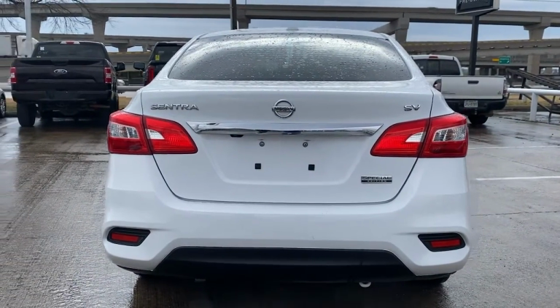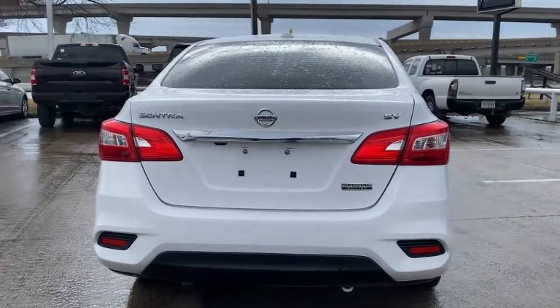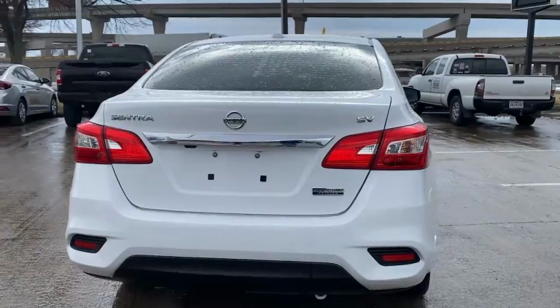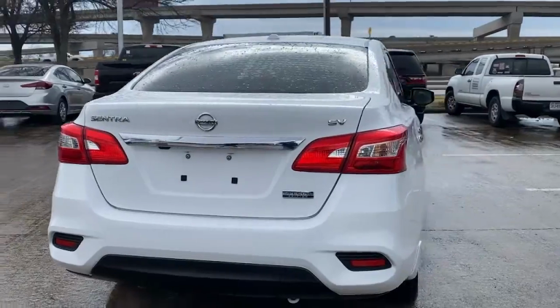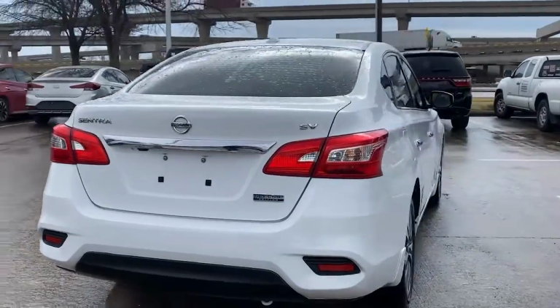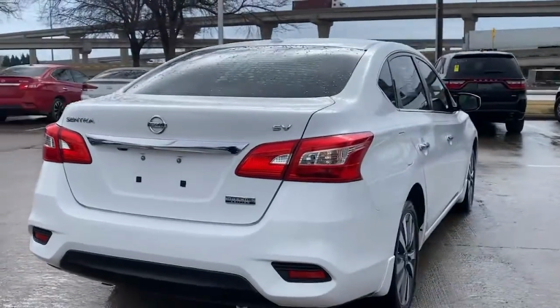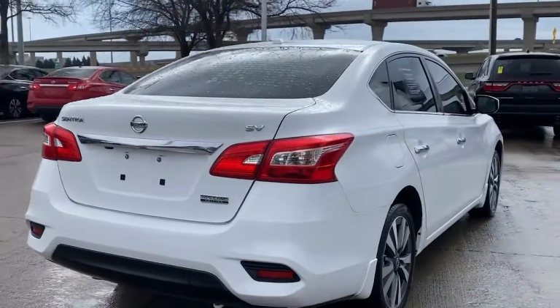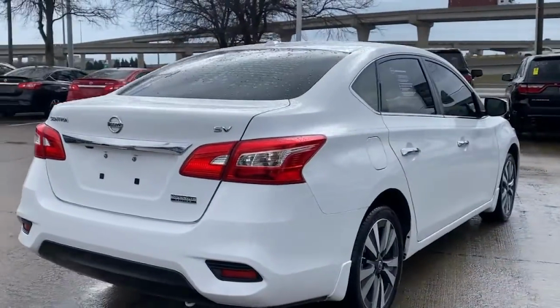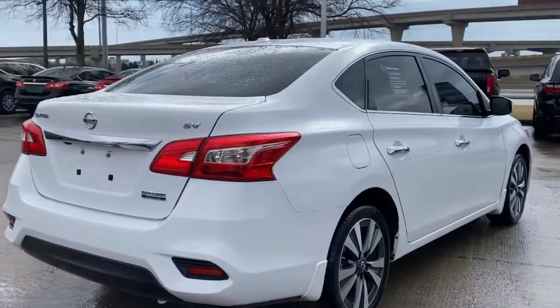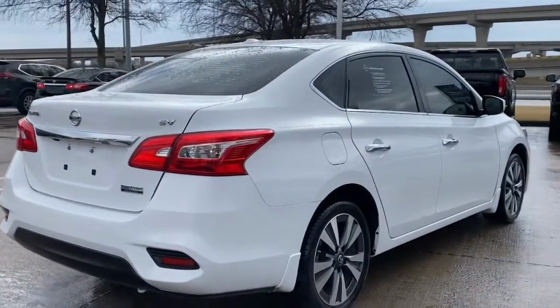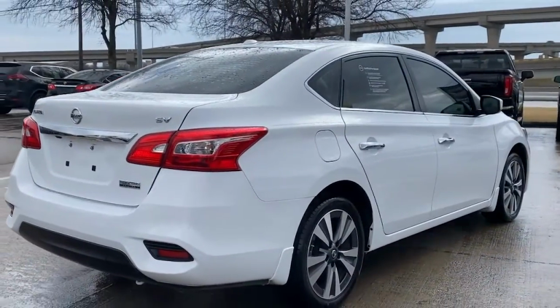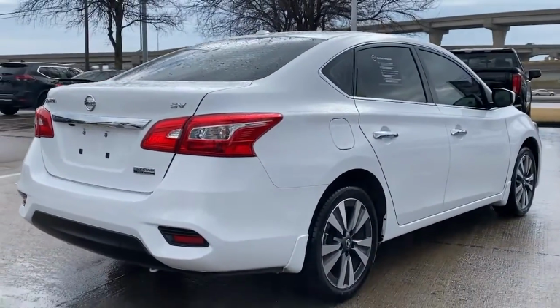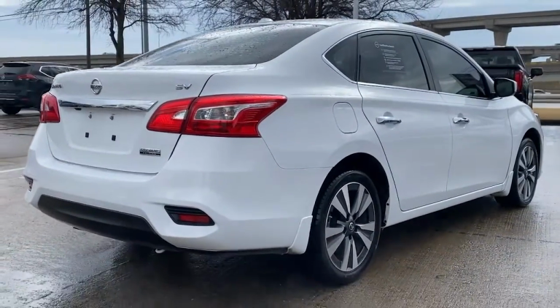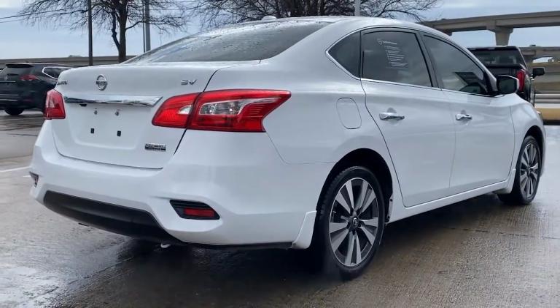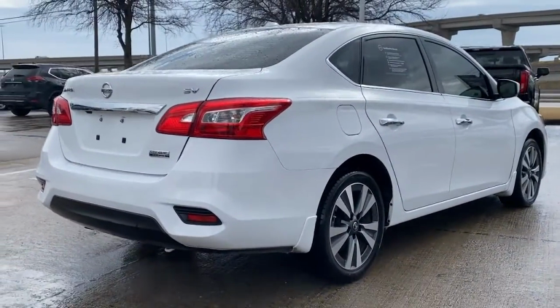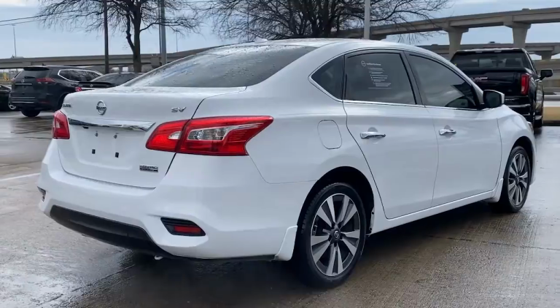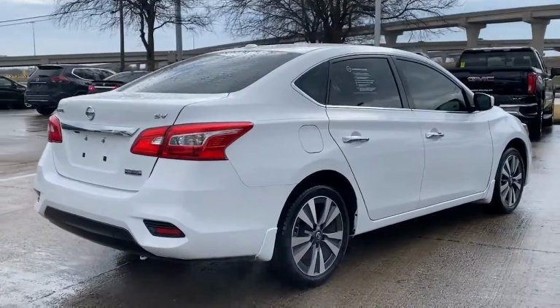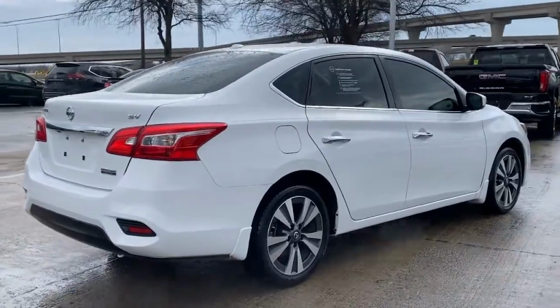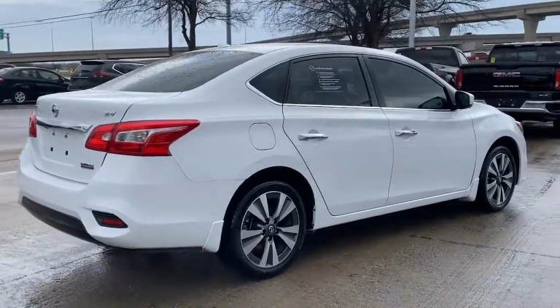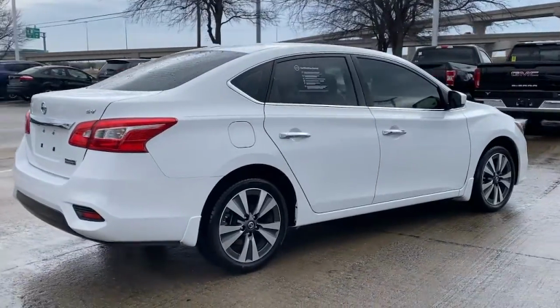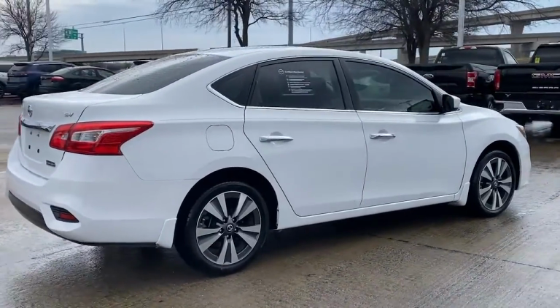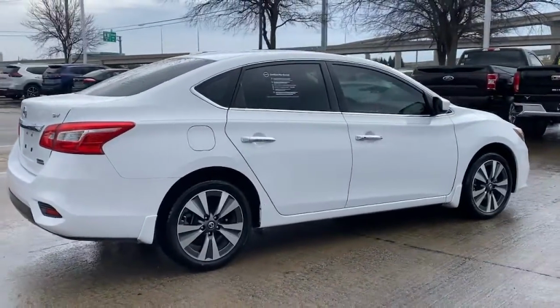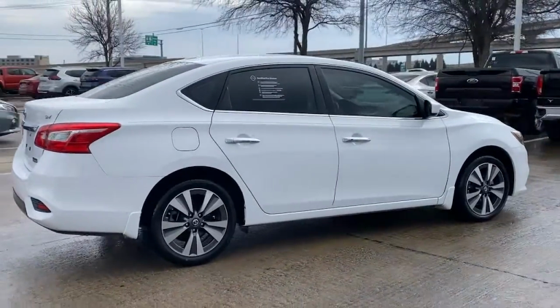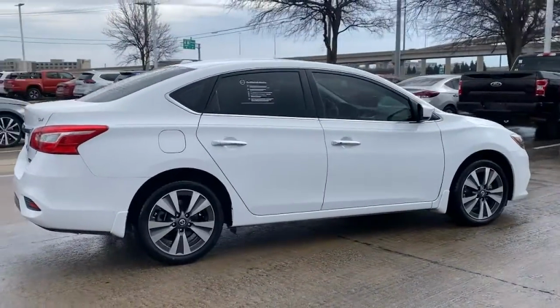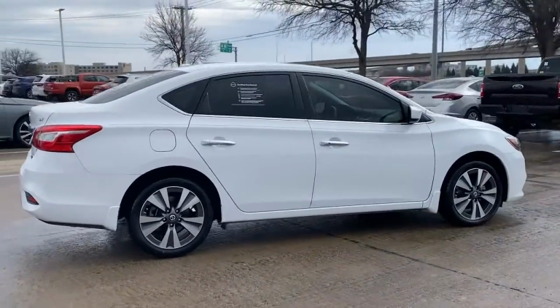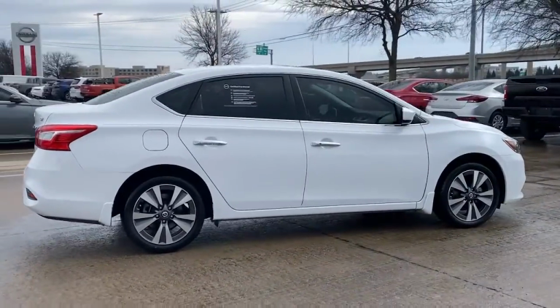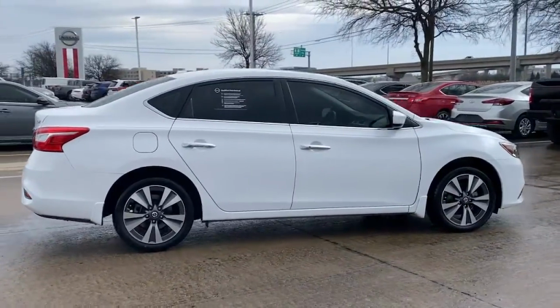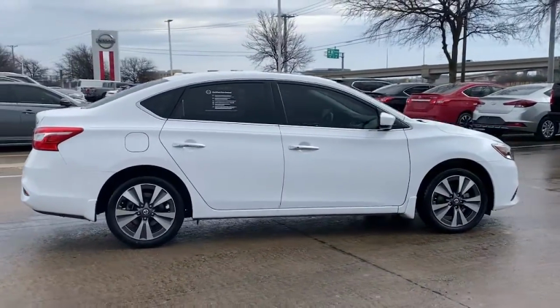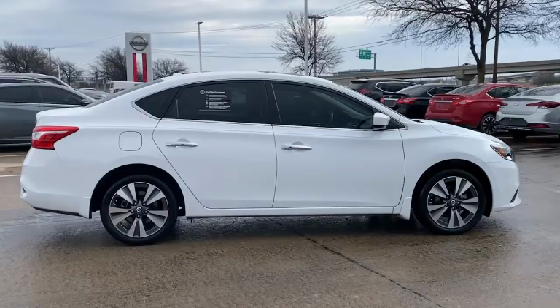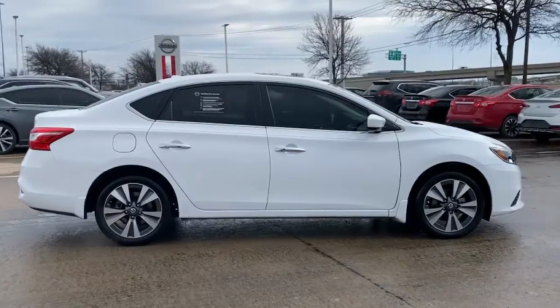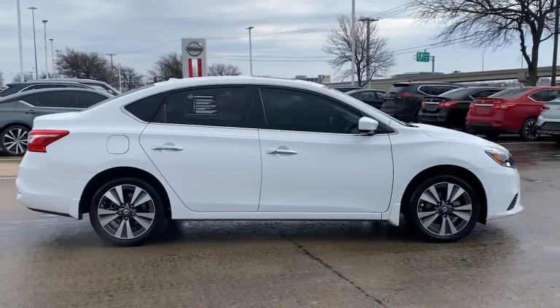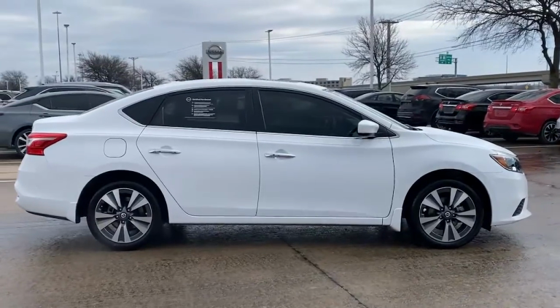Keyless entry, sun/moonroof, backup camera, blind spot monitor, electronic stability control, Bluetooth, trip computer, power windows, bucket seats, power steering.